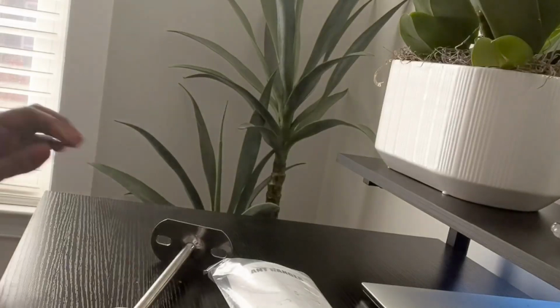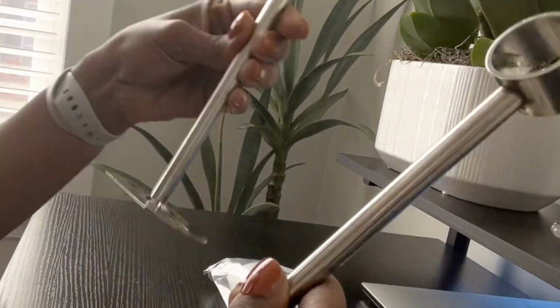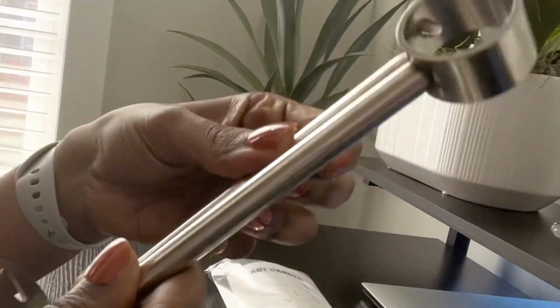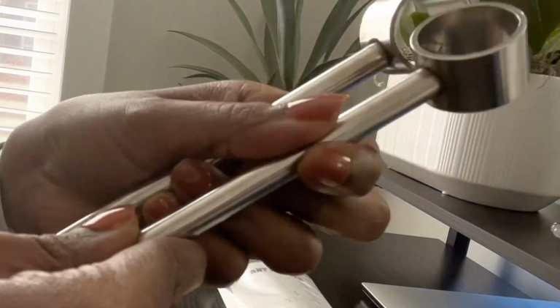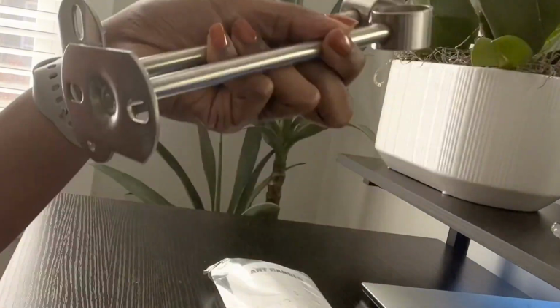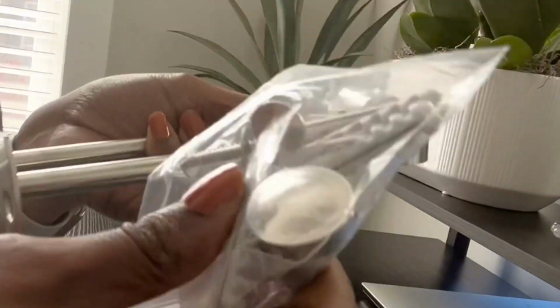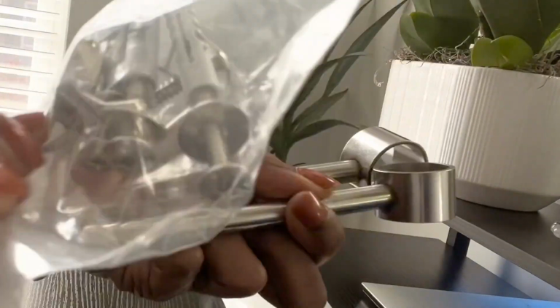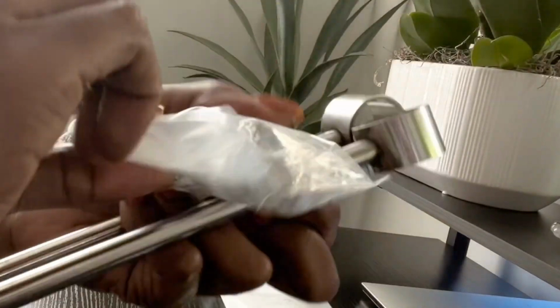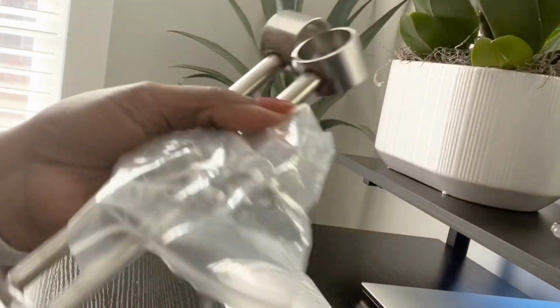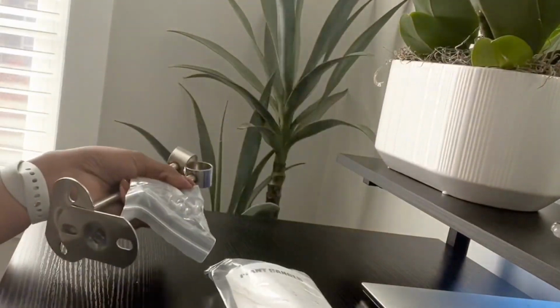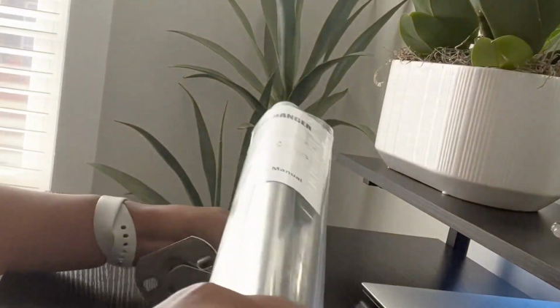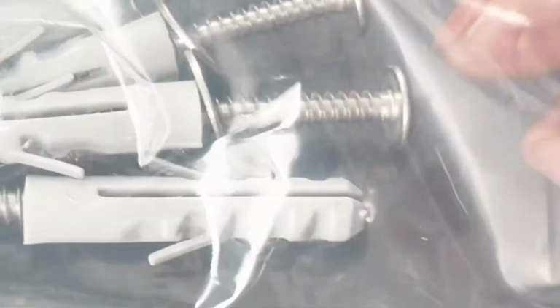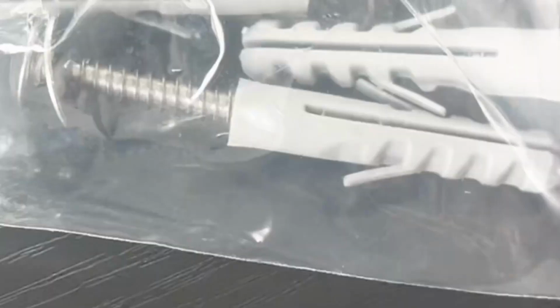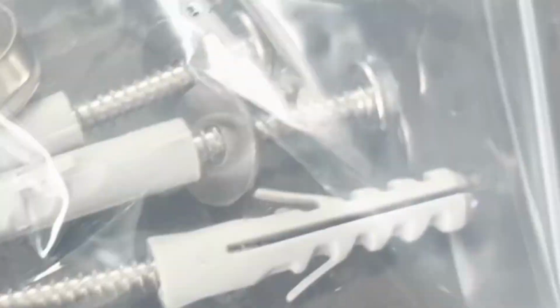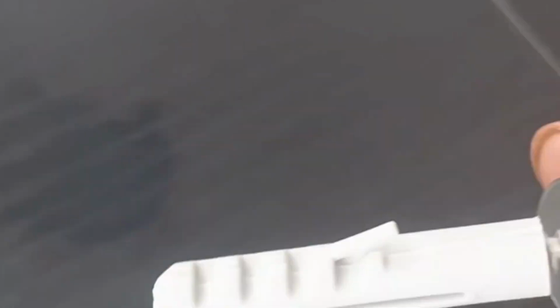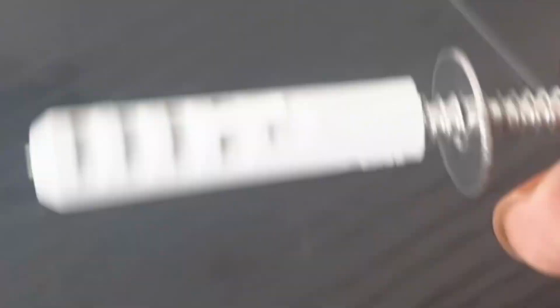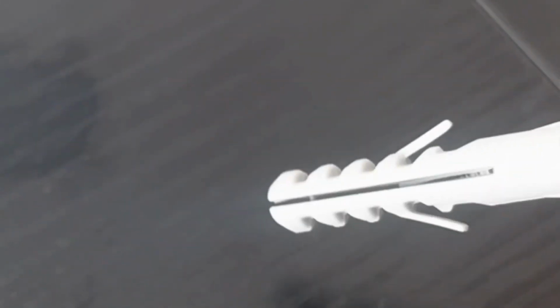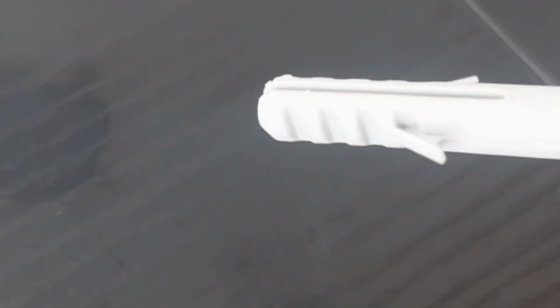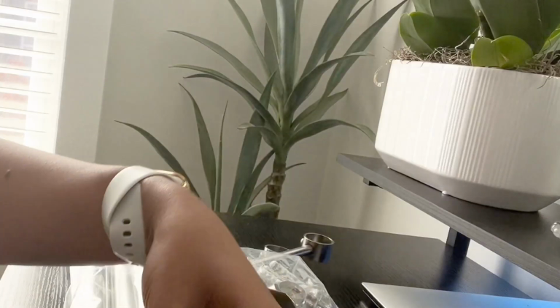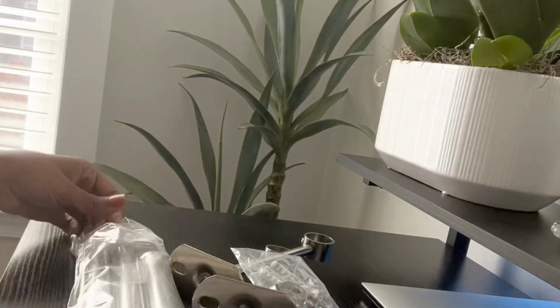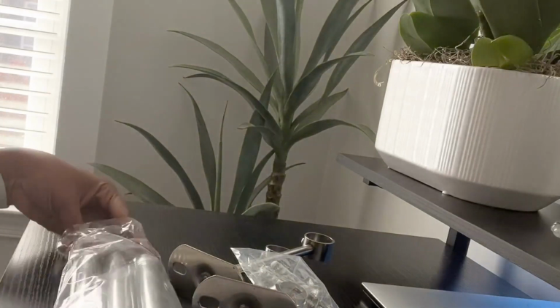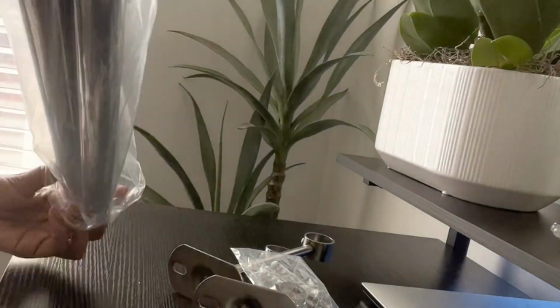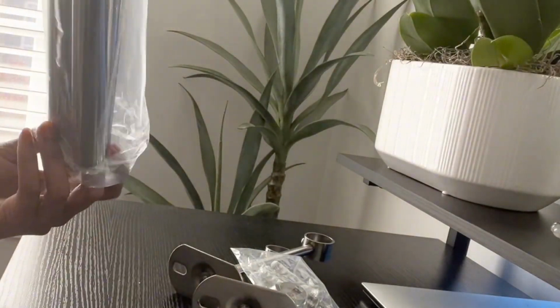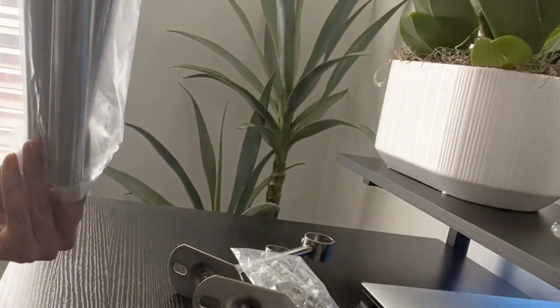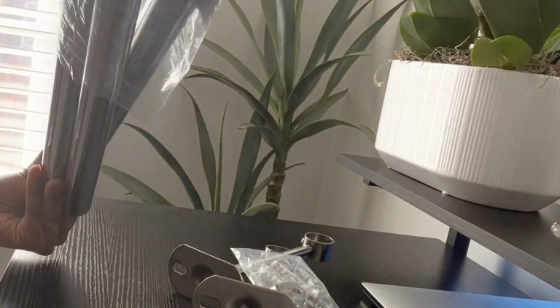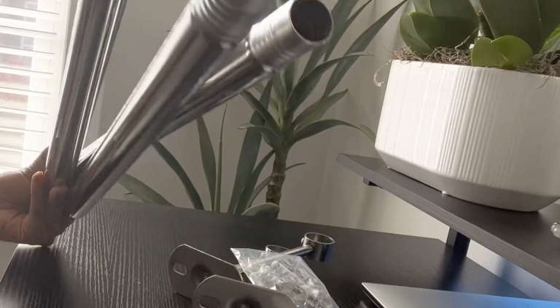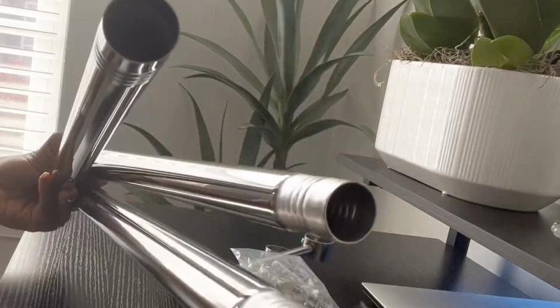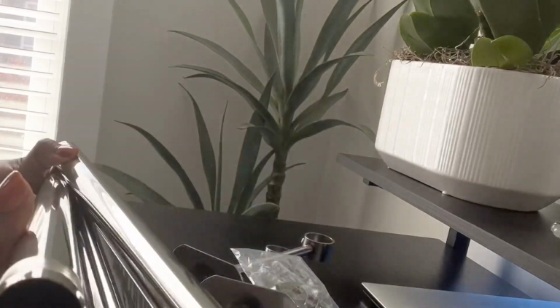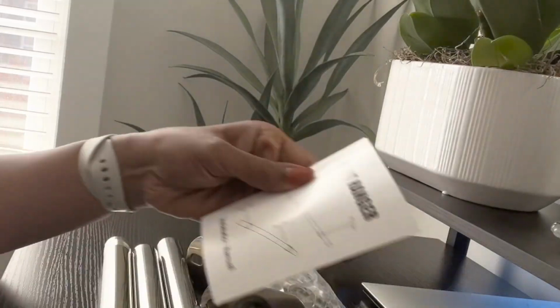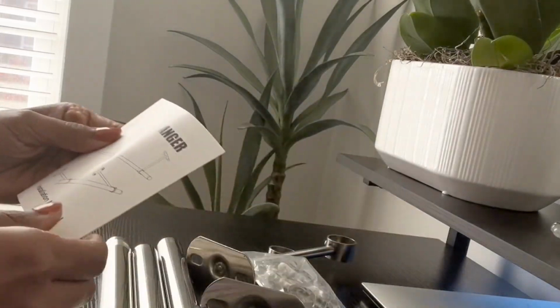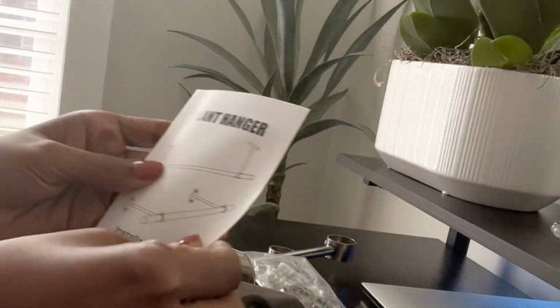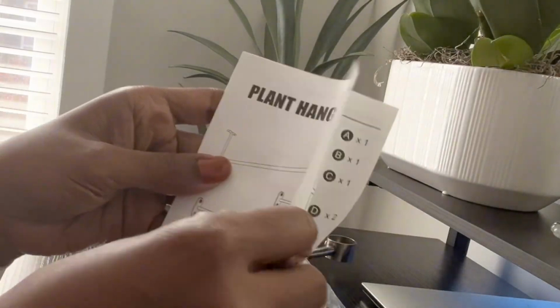With this product, you will receive two solid stainless steel rod holders, stainless steel screws with nylon anchors, and three stainless steel rods. In addition, you will also receive an instruction manual.